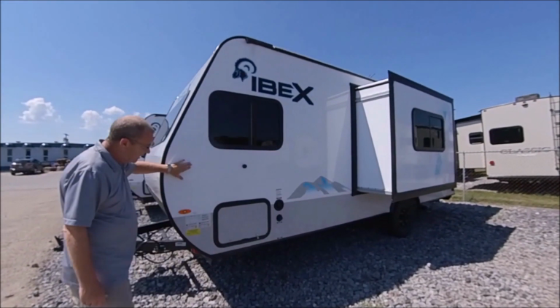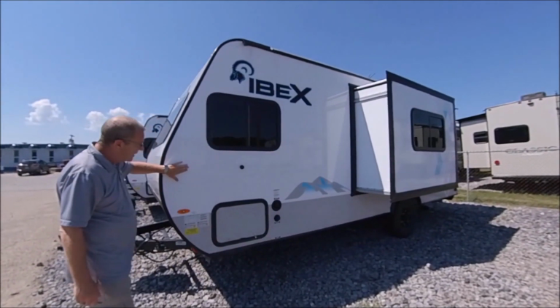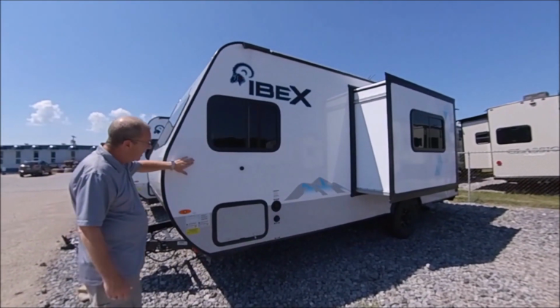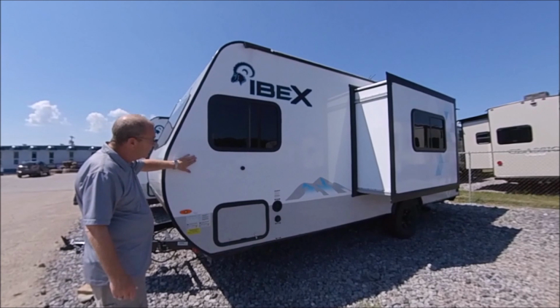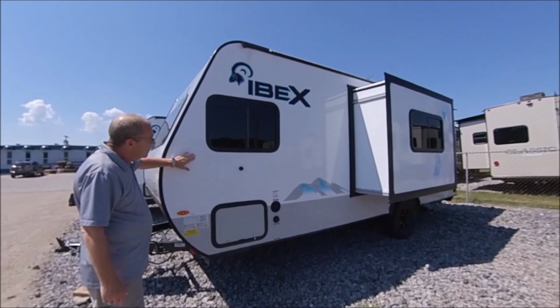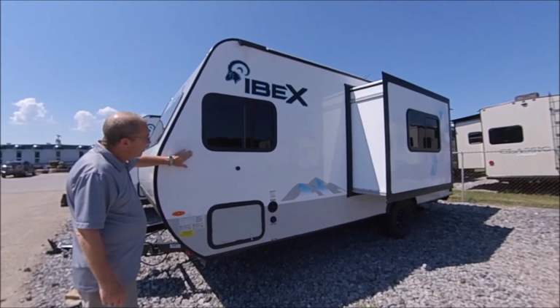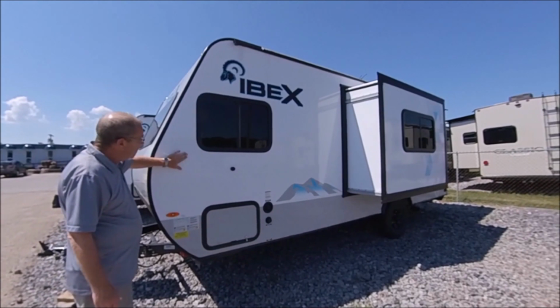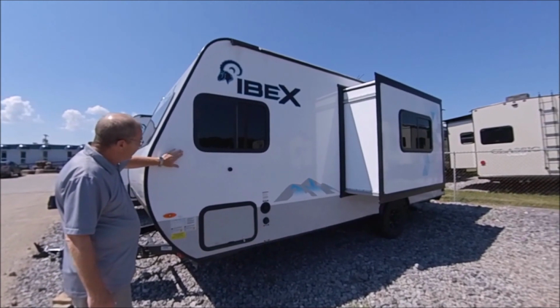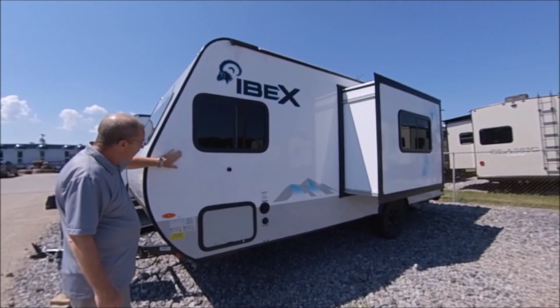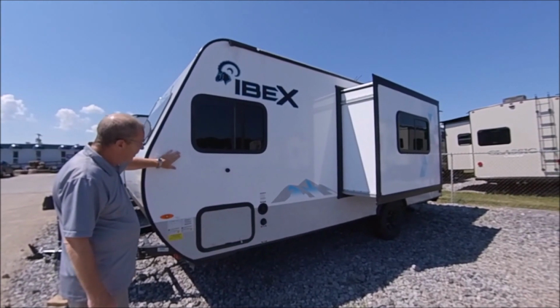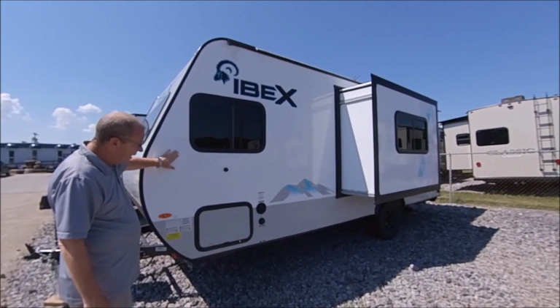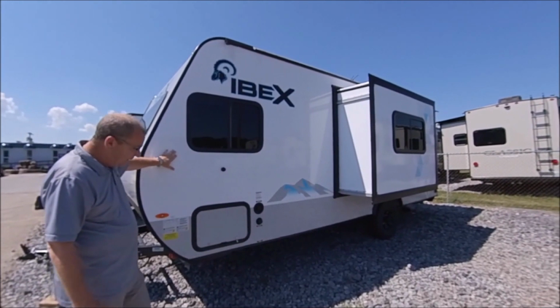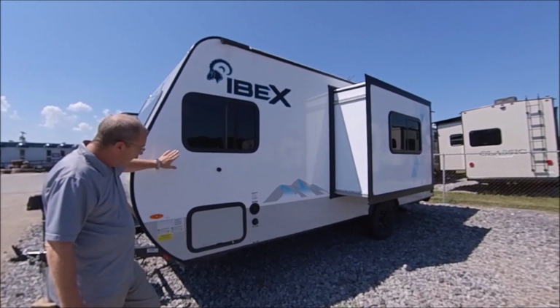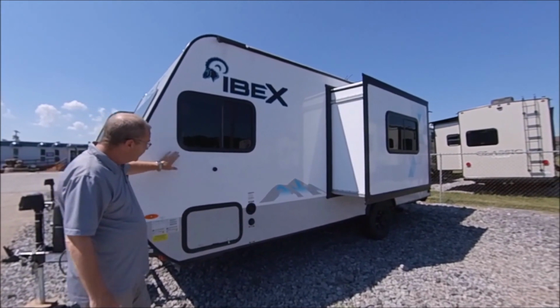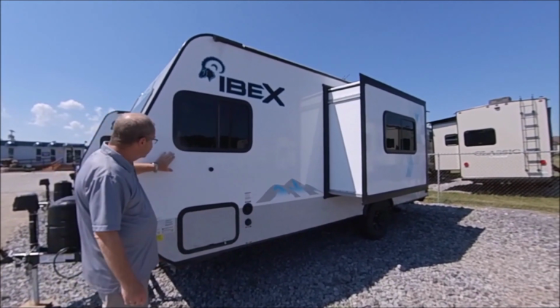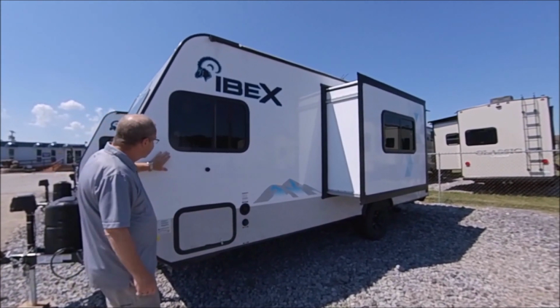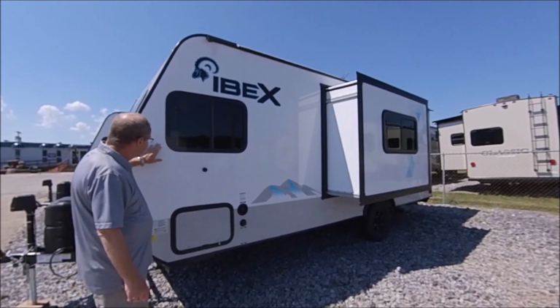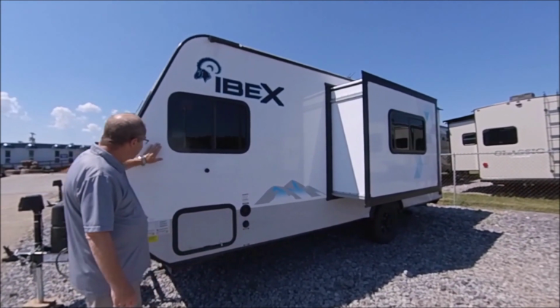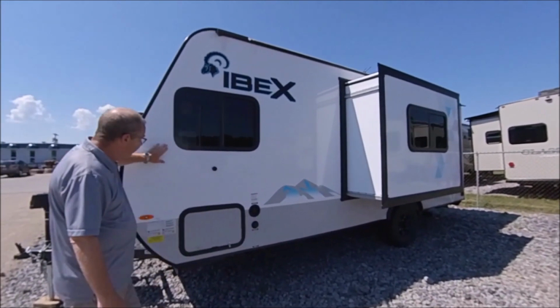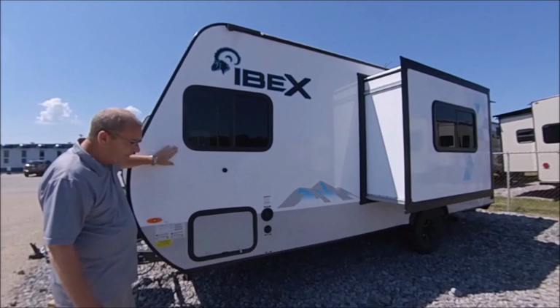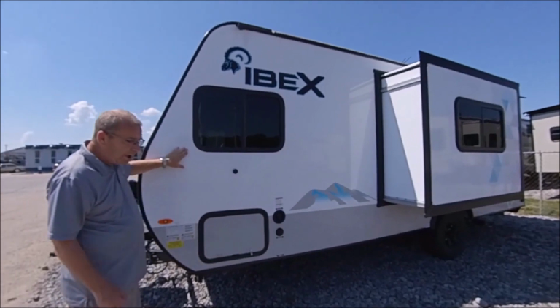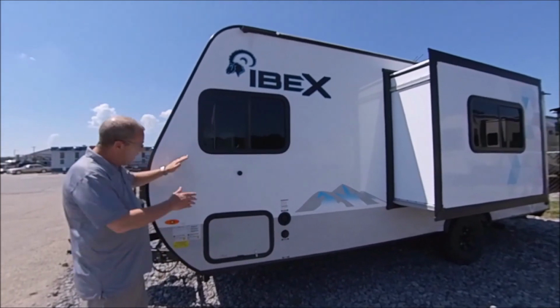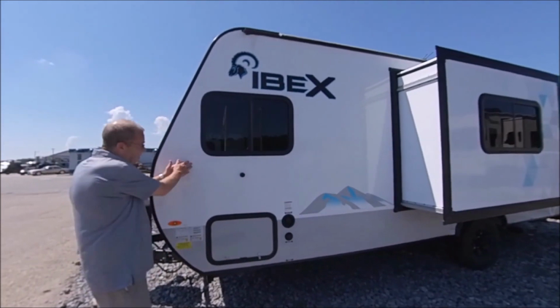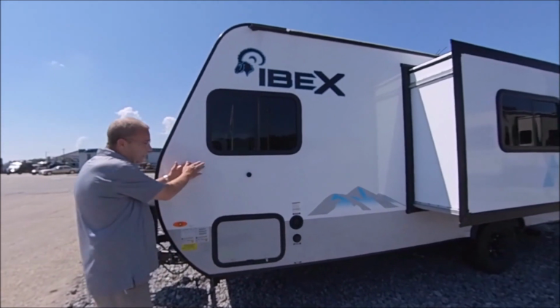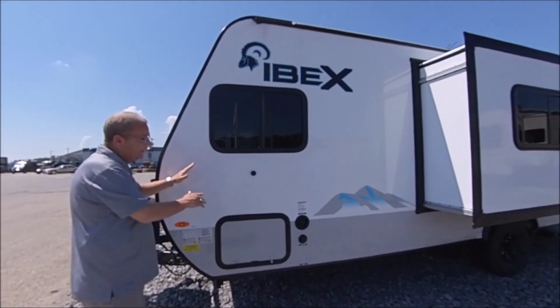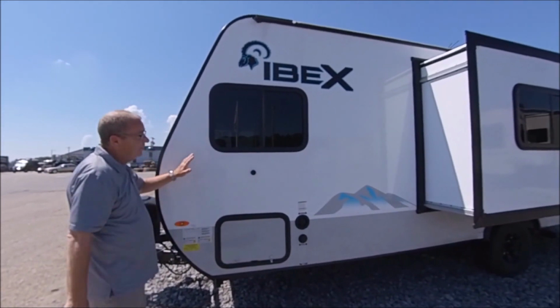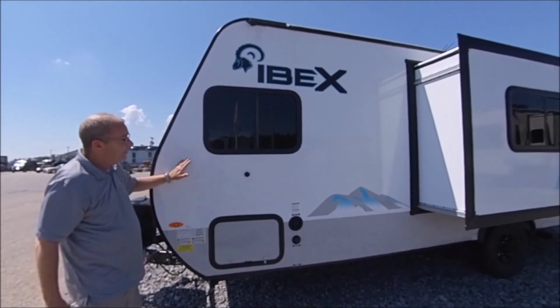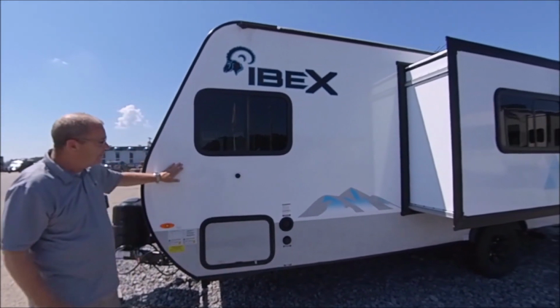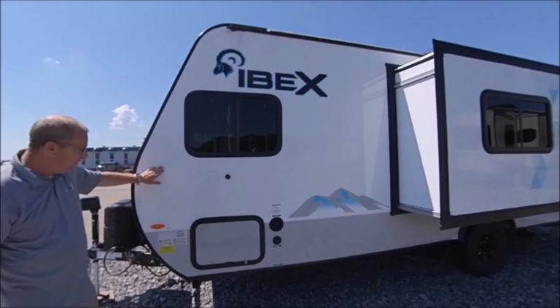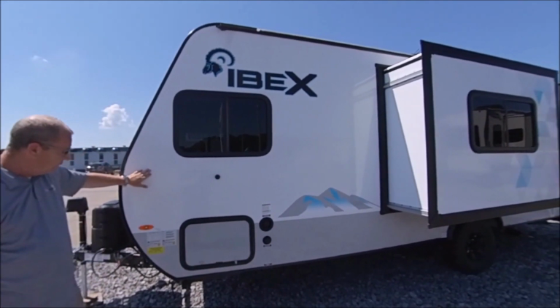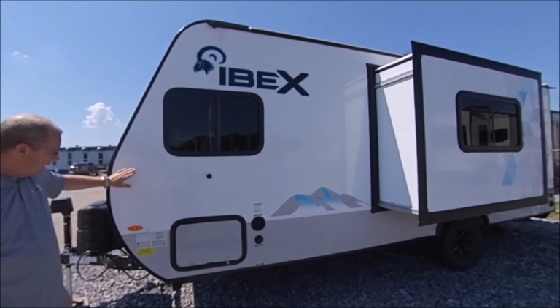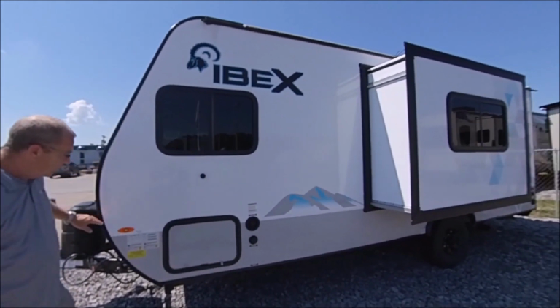It's all vacuum-bonded sidewalls on here. It does have the Estelle backer, which is number one environmentally friendly, and also unlike the Luan, you don't have to worry about water getting in there and causing a separation issue.